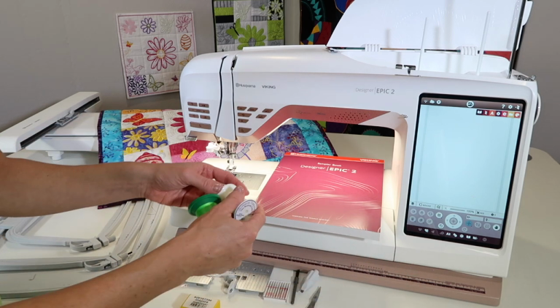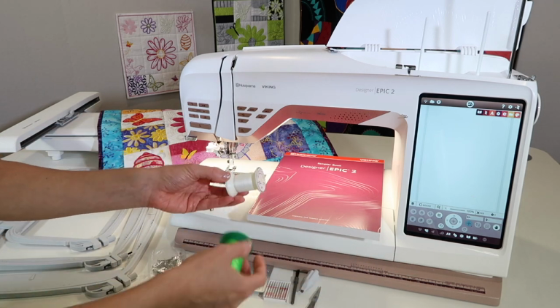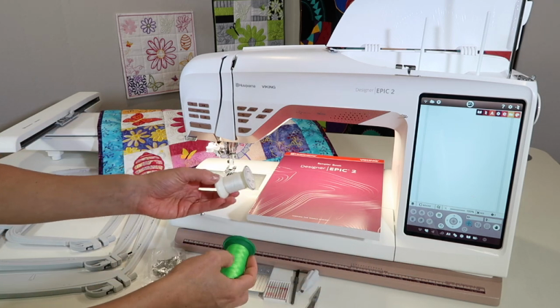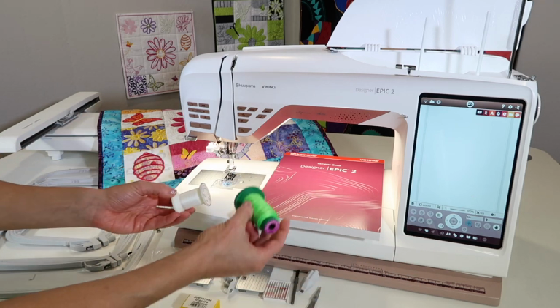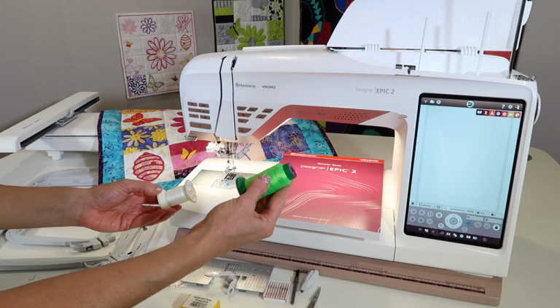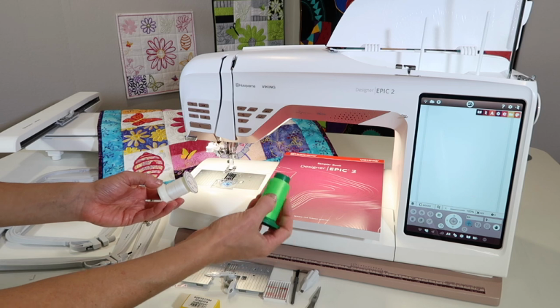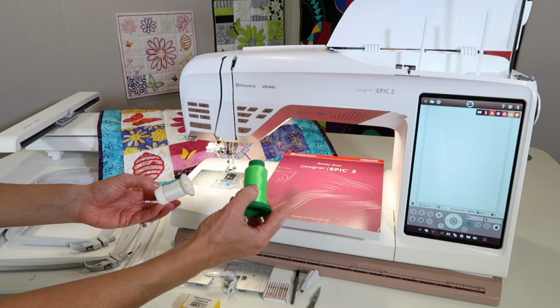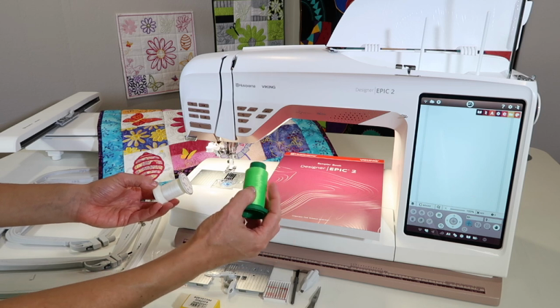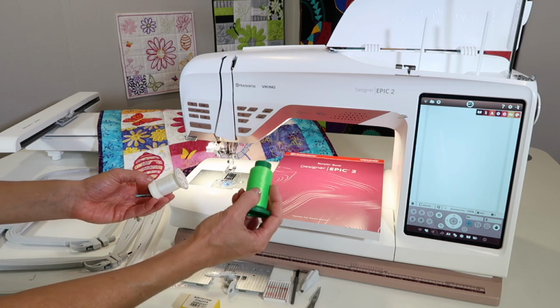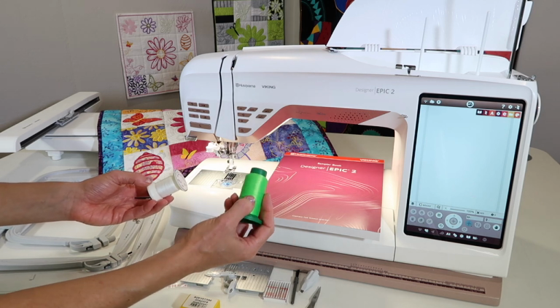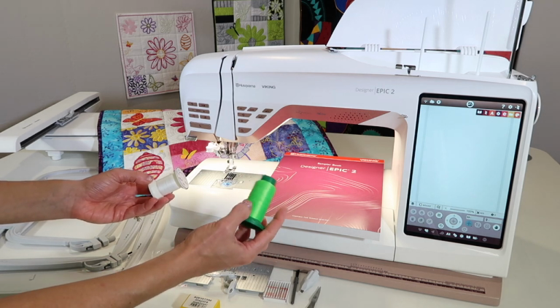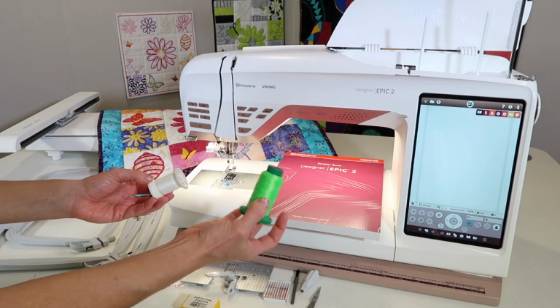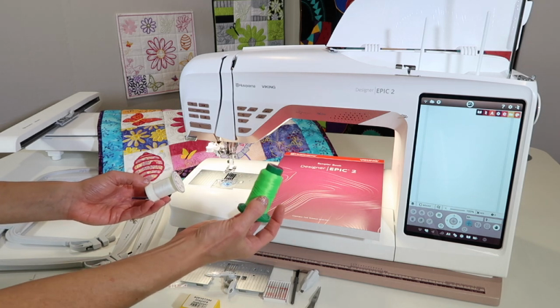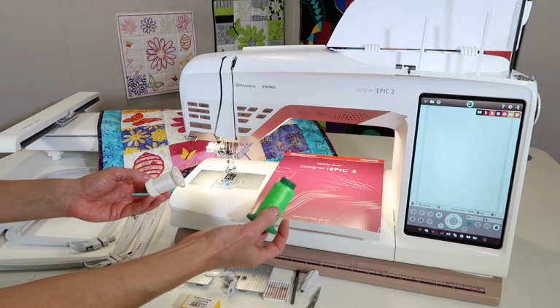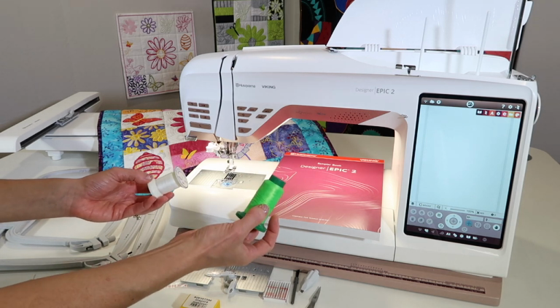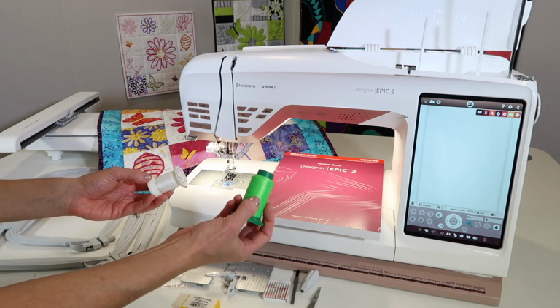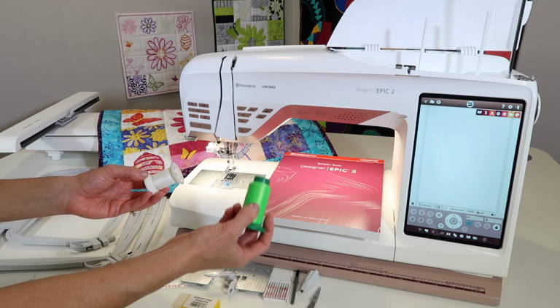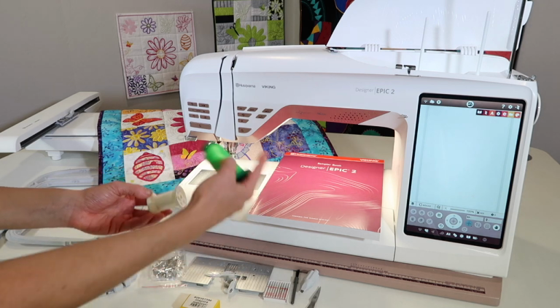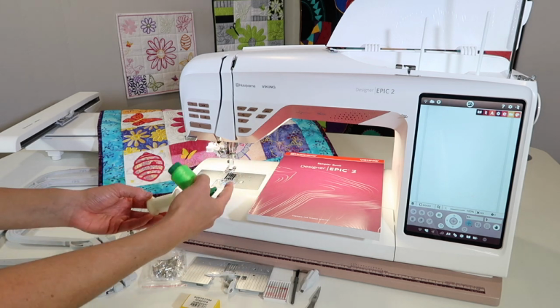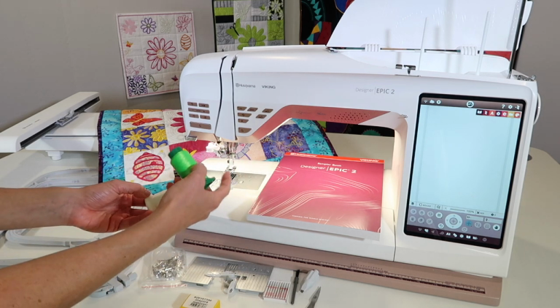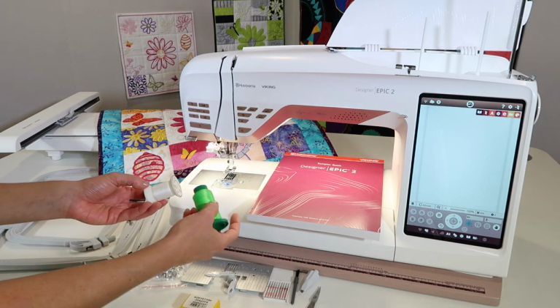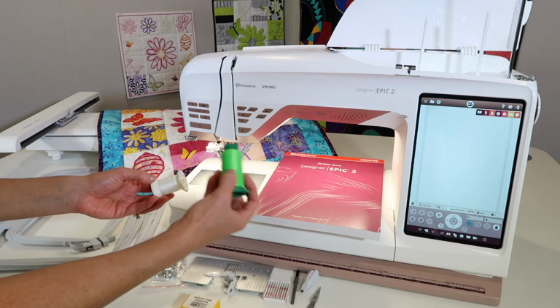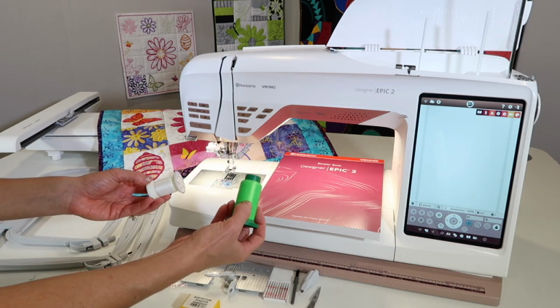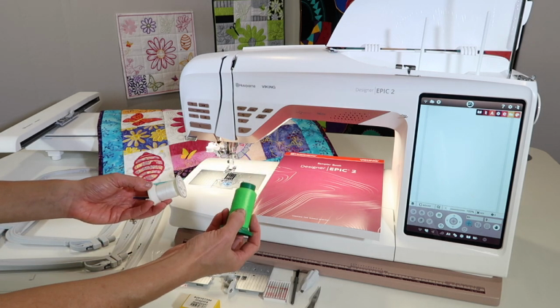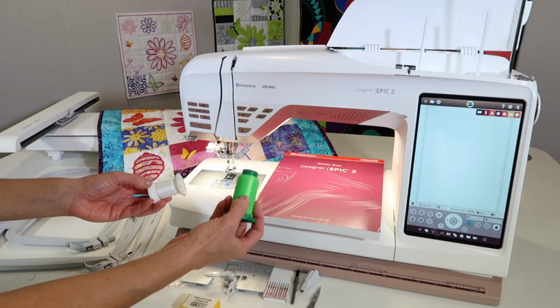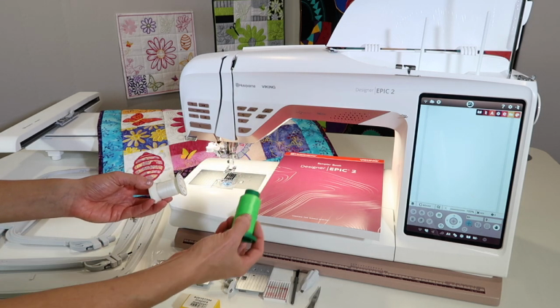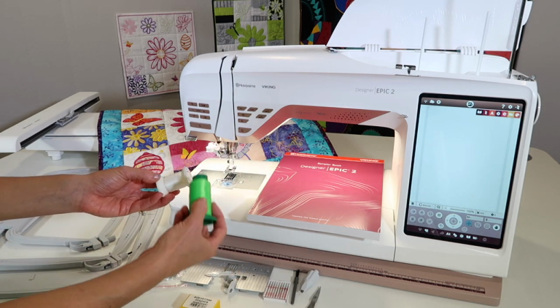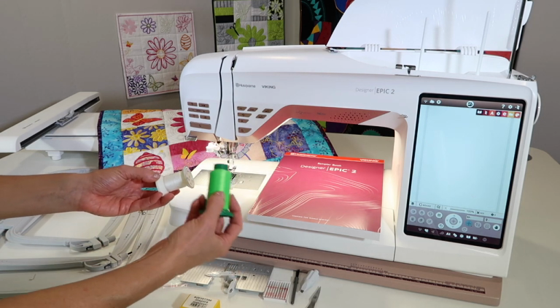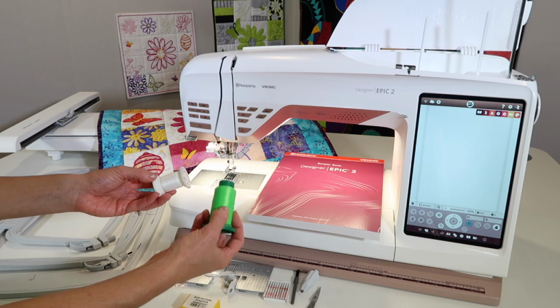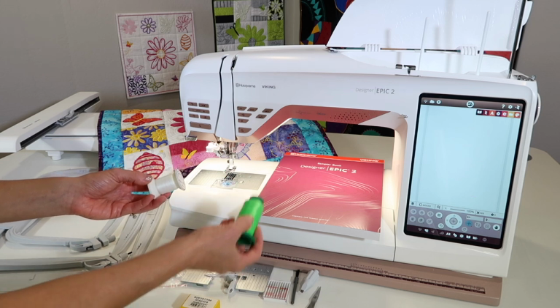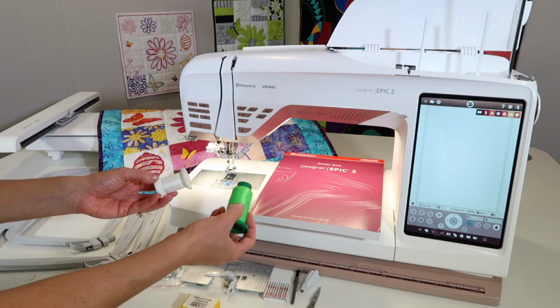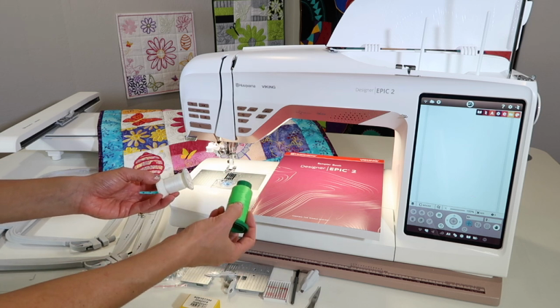Embroidery thread — we're going to have embroidery thread, which is a shinier thread. We'll be talking about polyester thread, and that's what we love. These machines sew fast, so having polyester thread is stronger and keeps up with the speed of your machine.